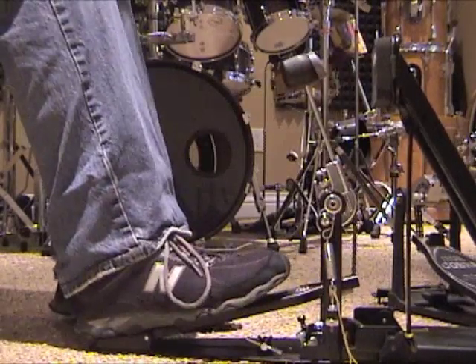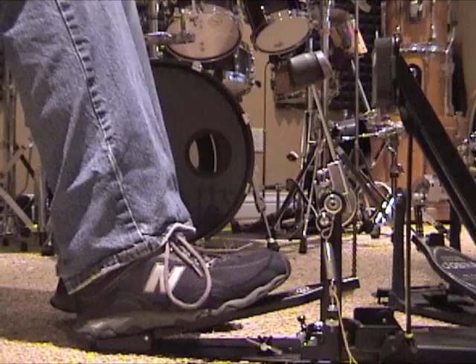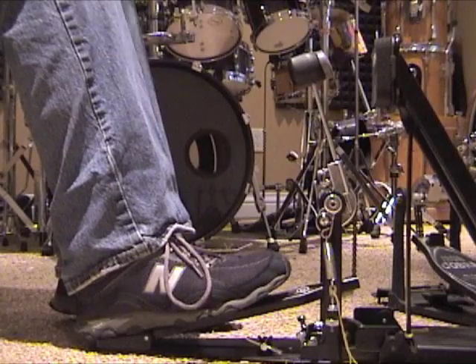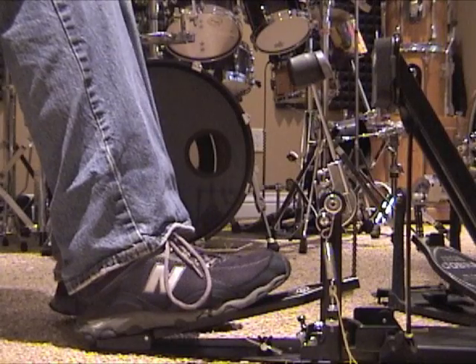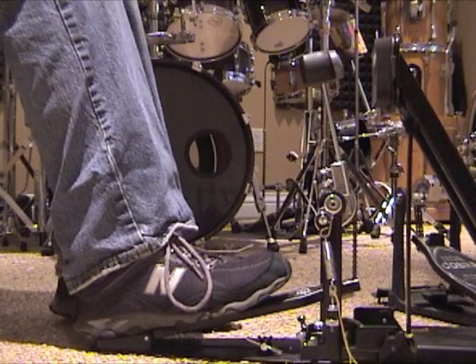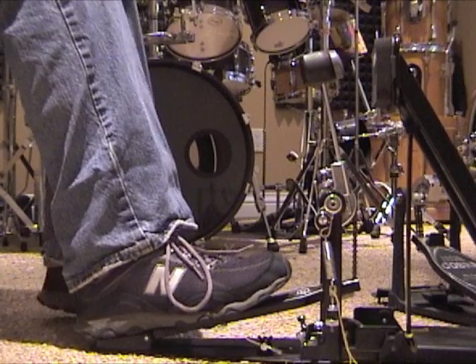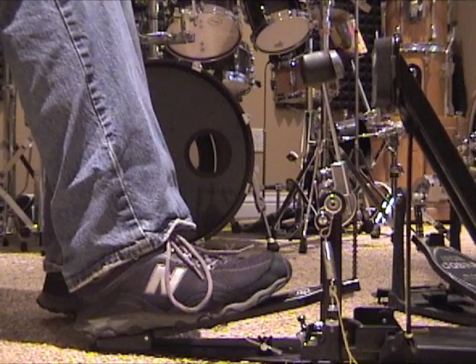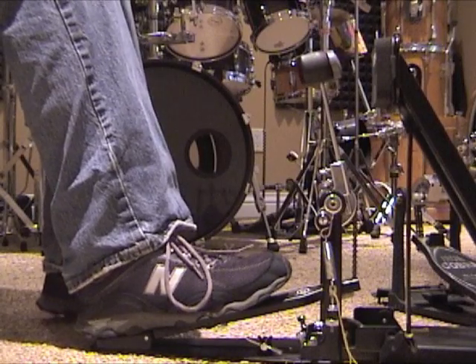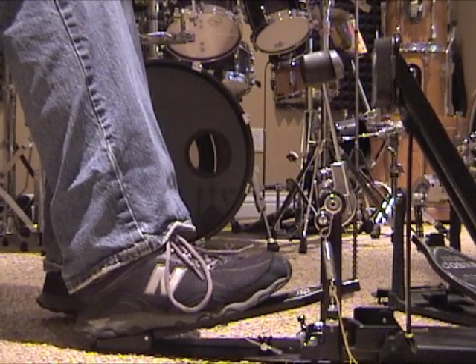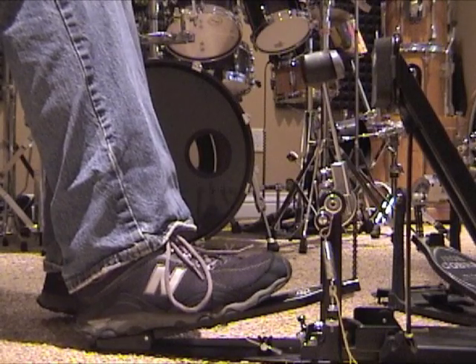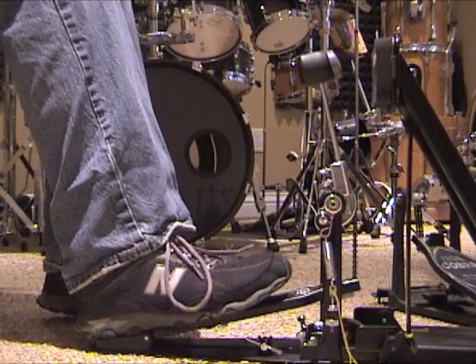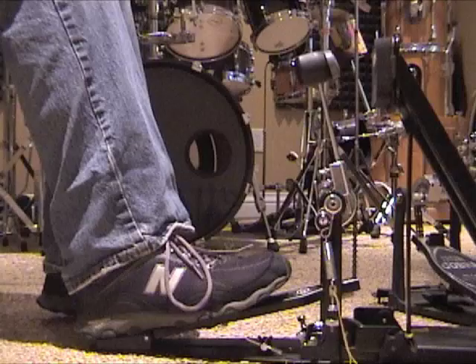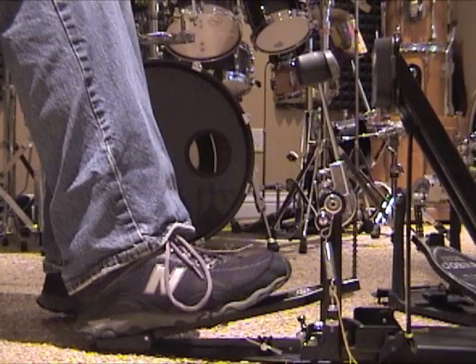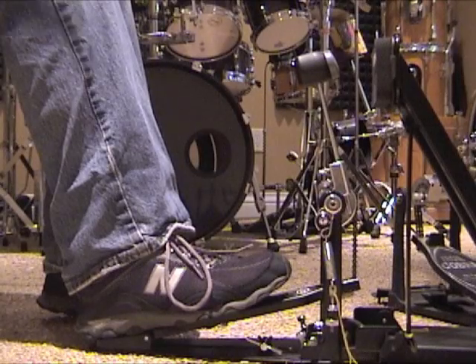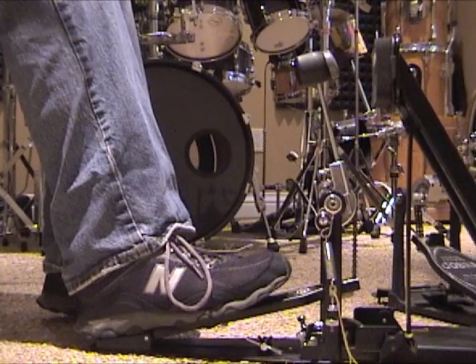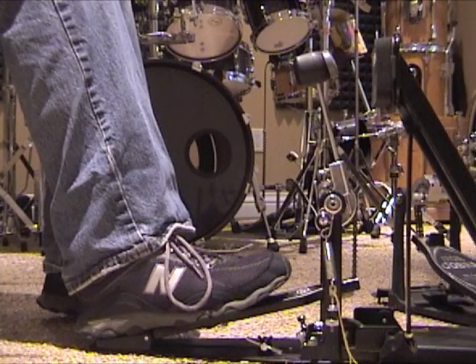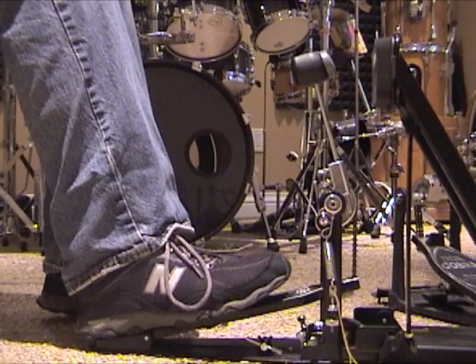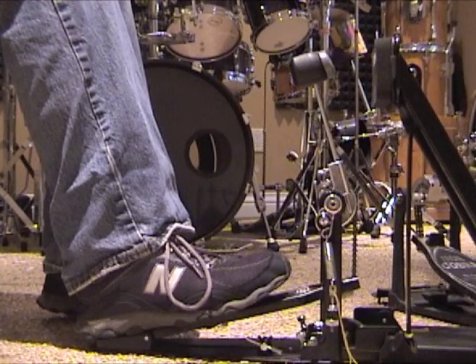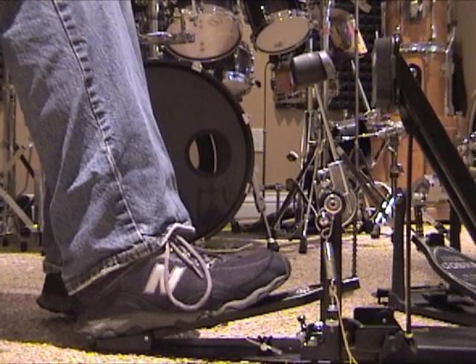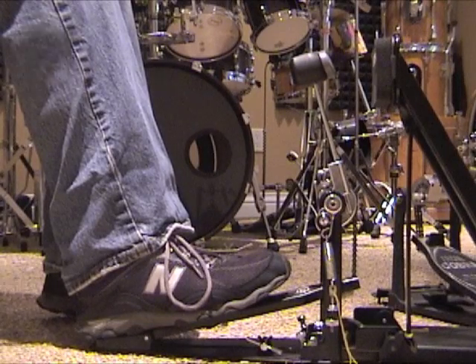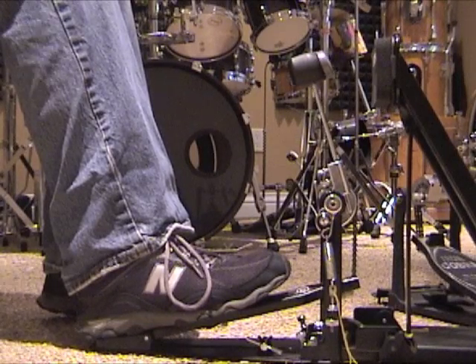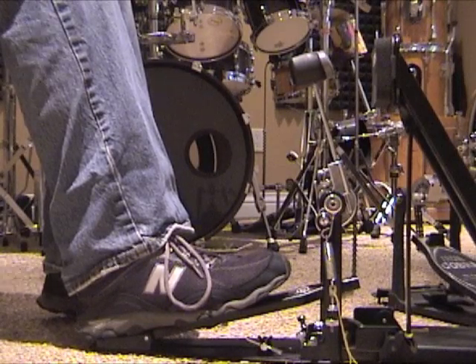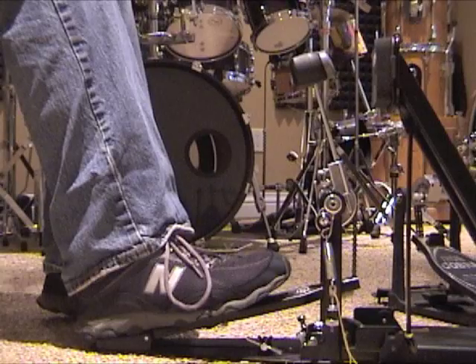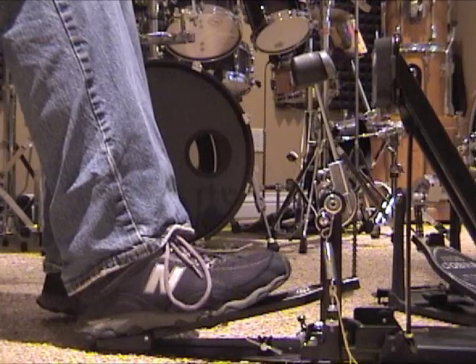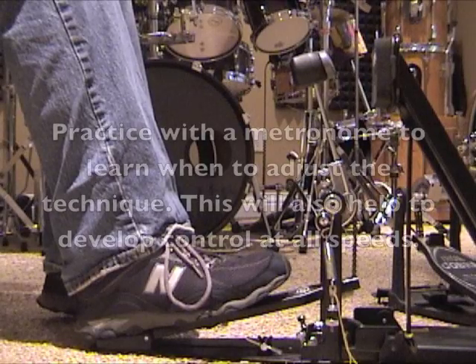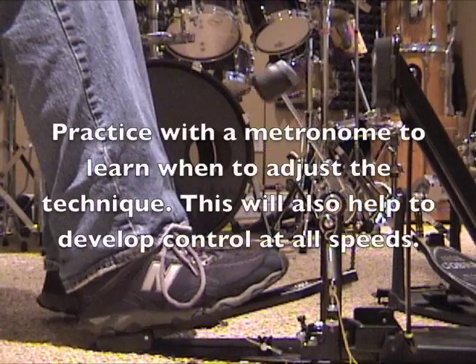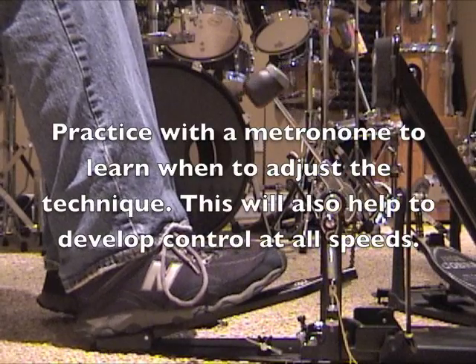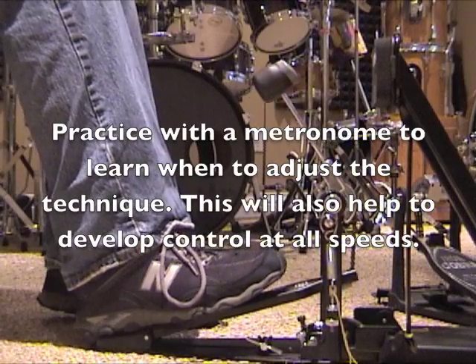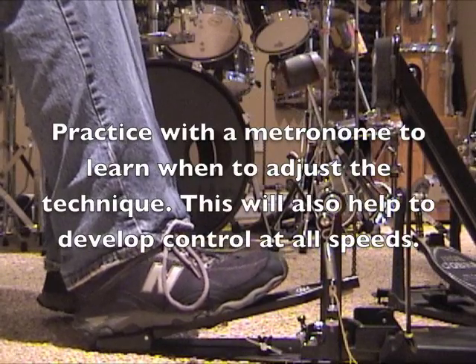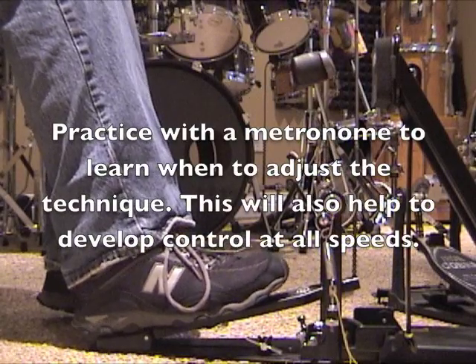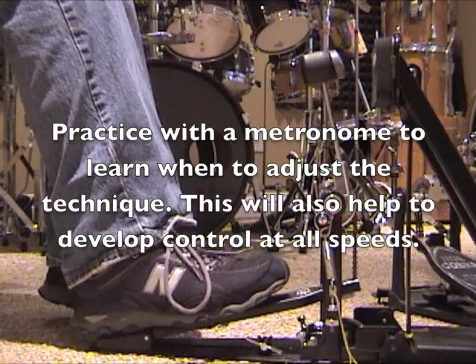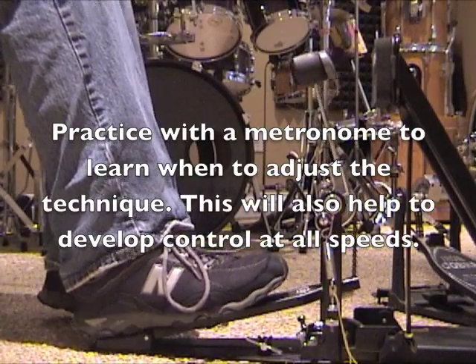Here's a slow to fast example. When I play really slow, I'm actually going to do two single strokes. And as the speed picks up, the technique will take over. So here's a slow to fast example.